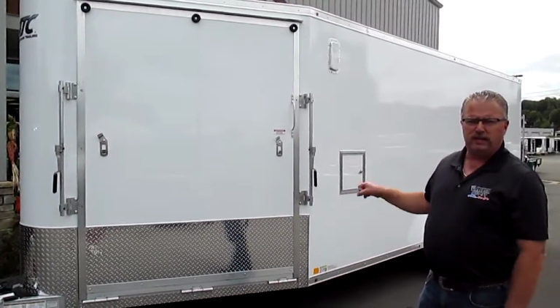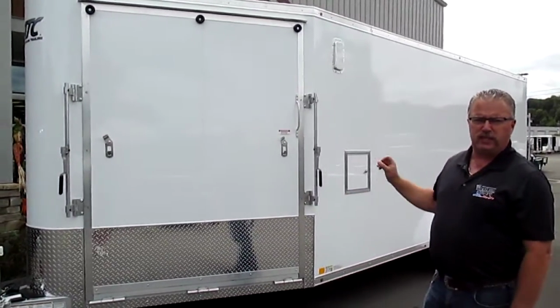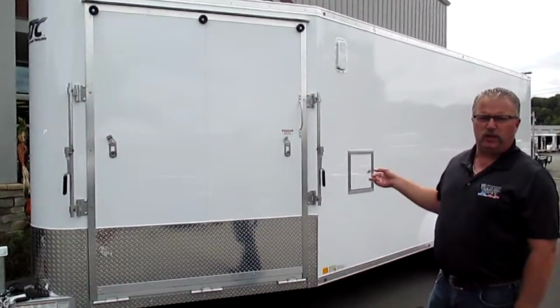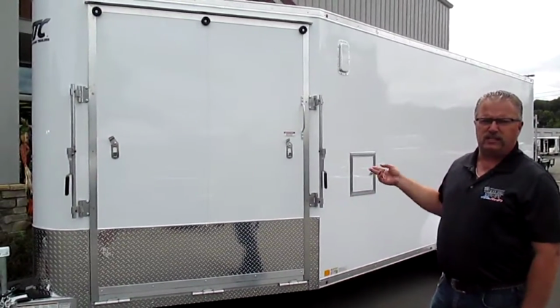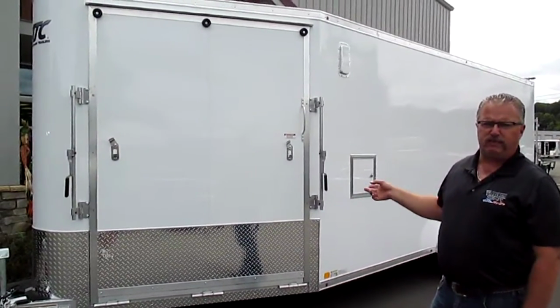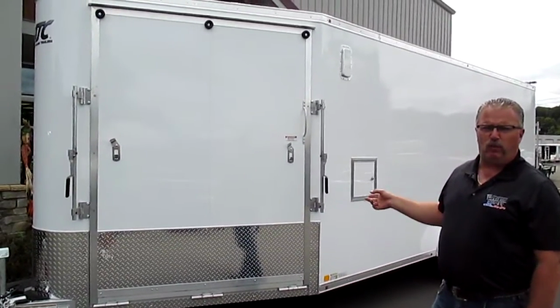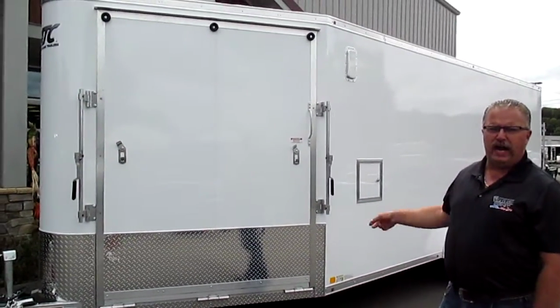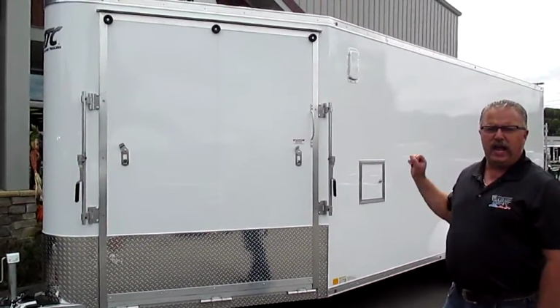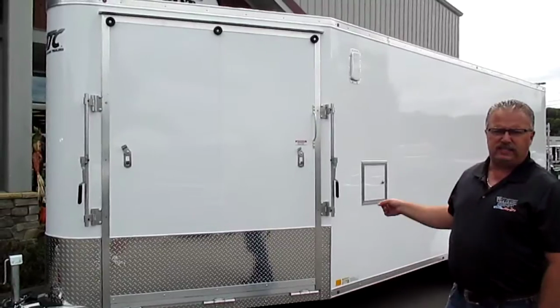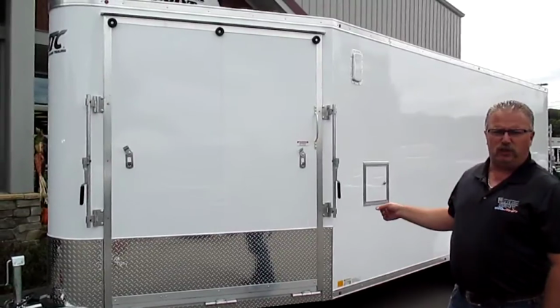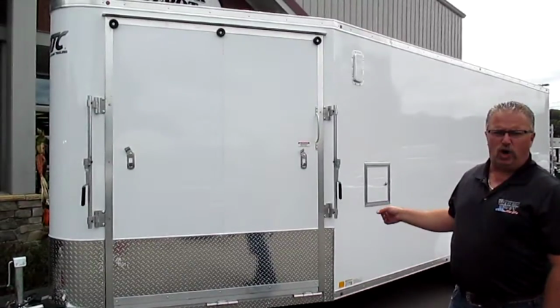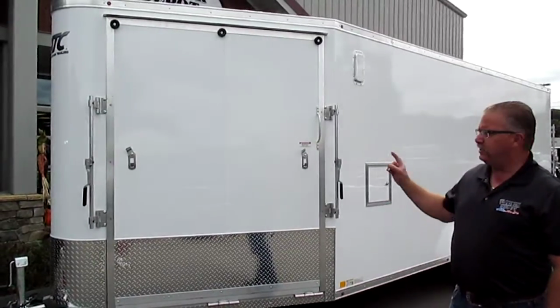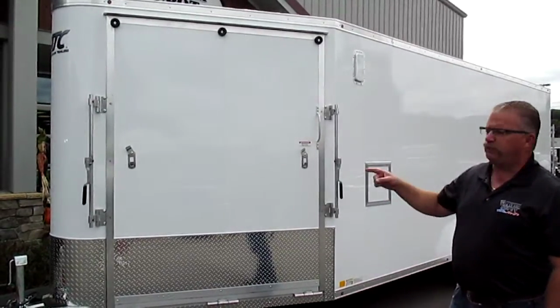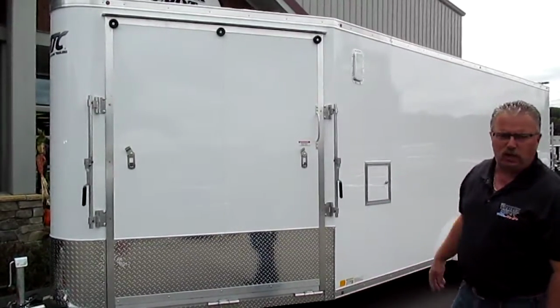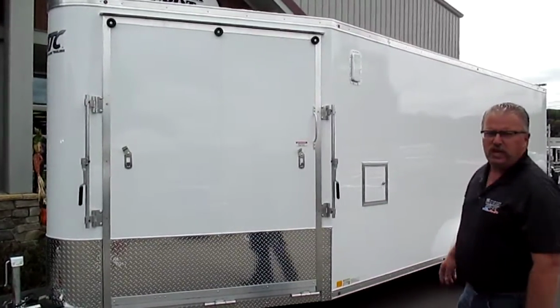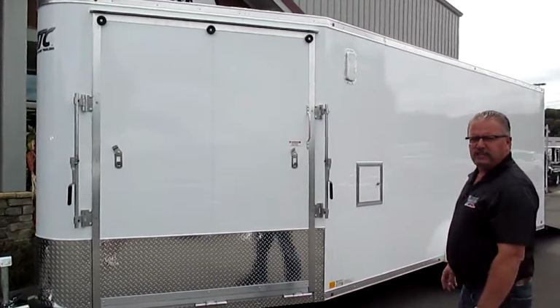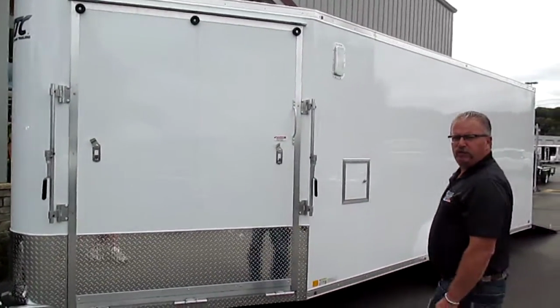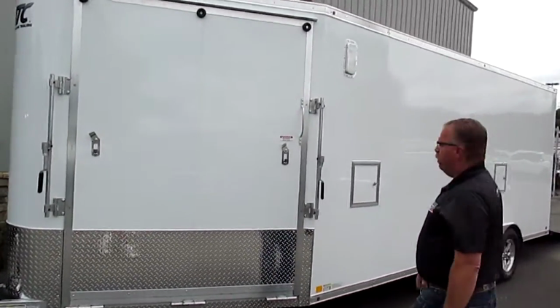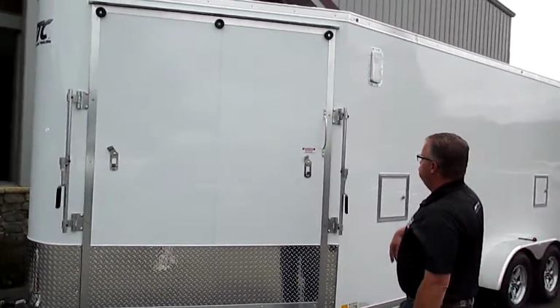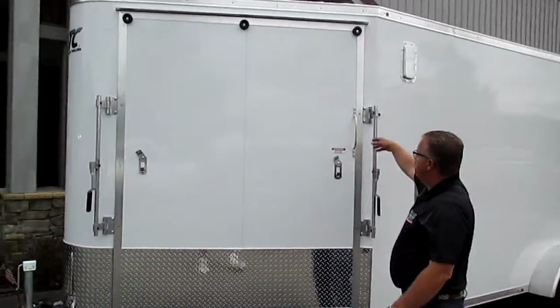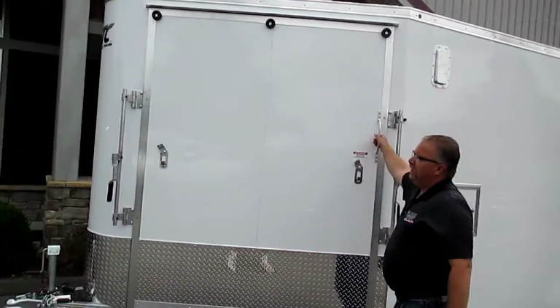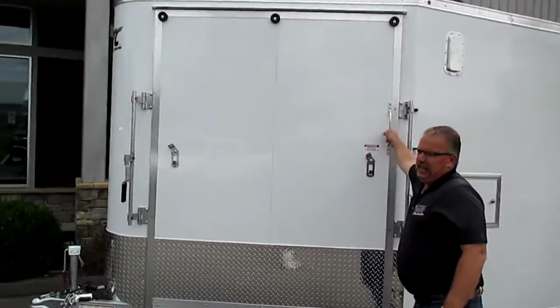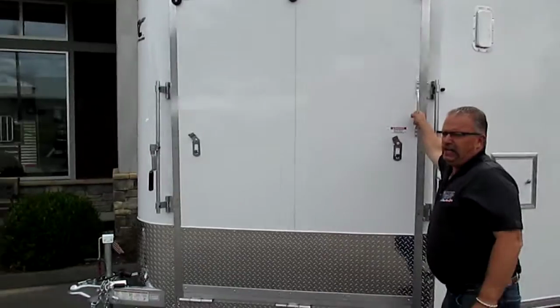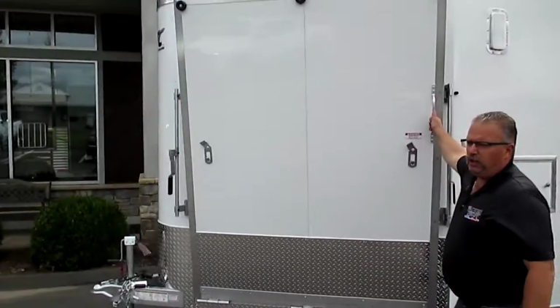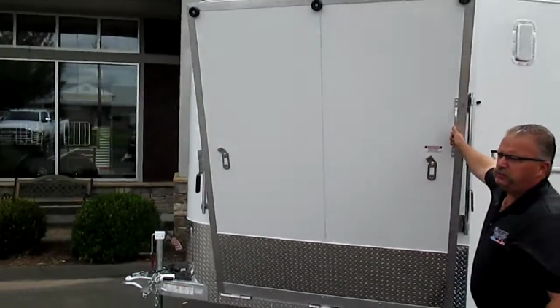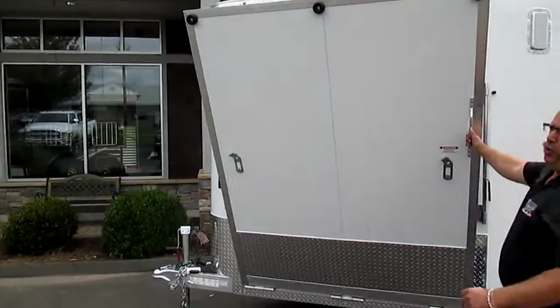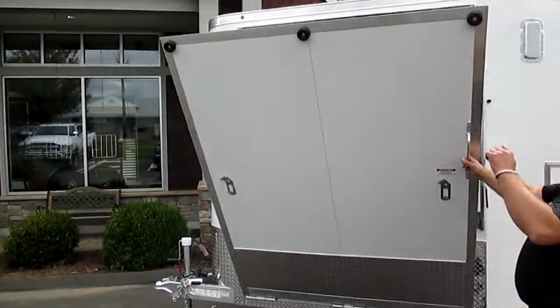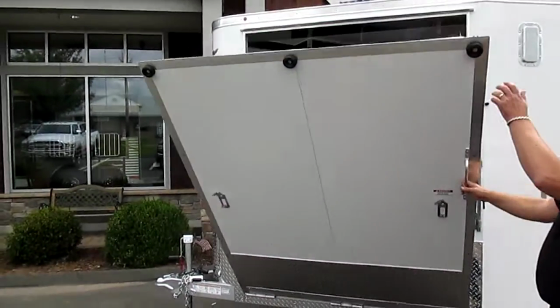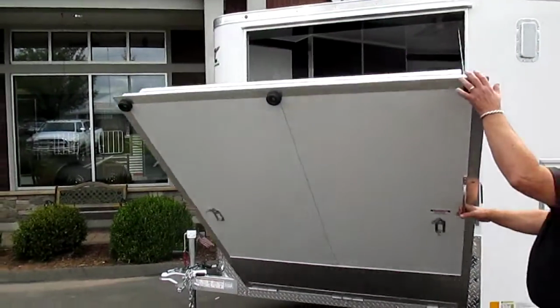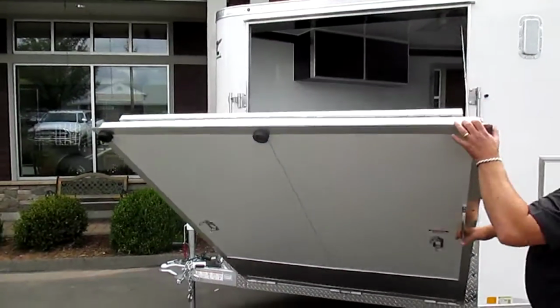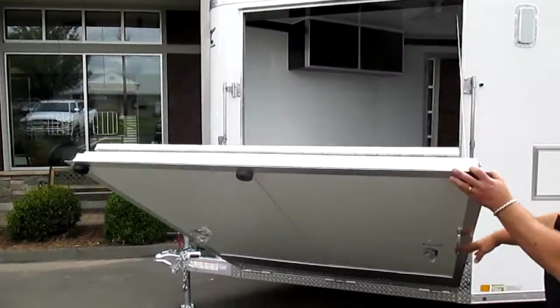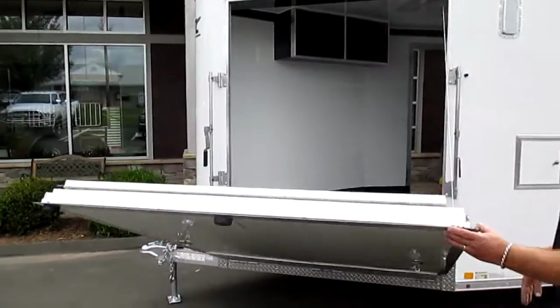This particular unit is a 7-foot wide, 18-foot long, with a 6-foot V-nose, set up for three snowmobiles. It's an inline trailer, so you stagger the snowmobiles inside the trailer.